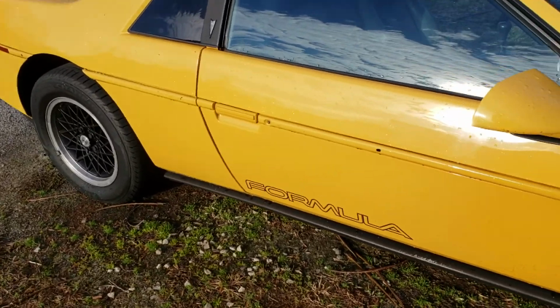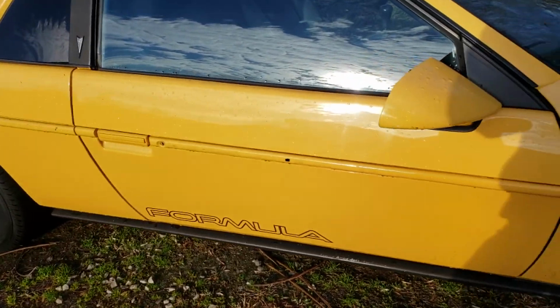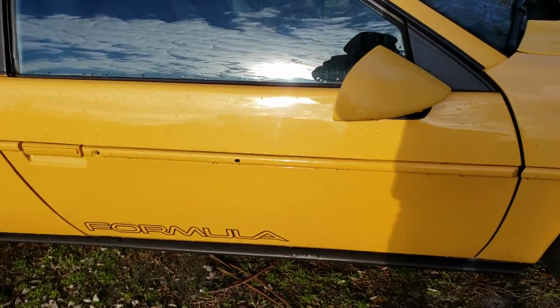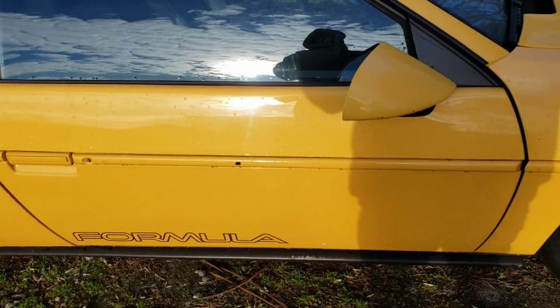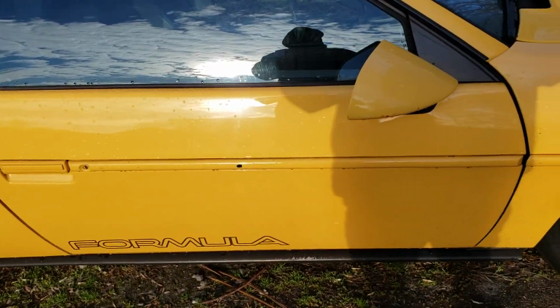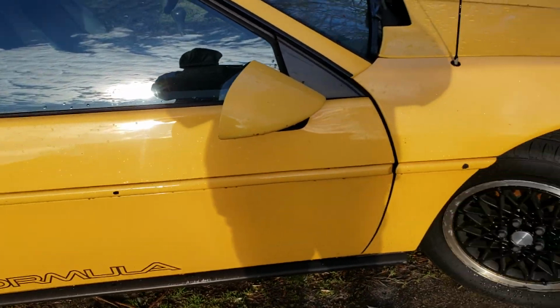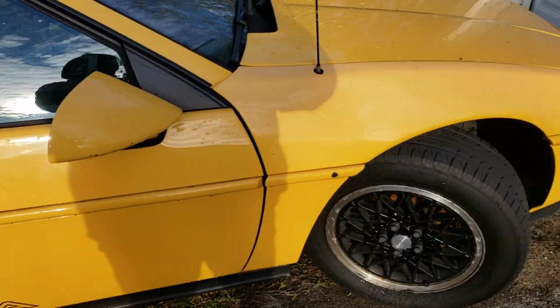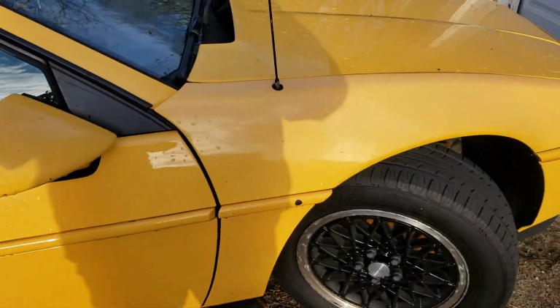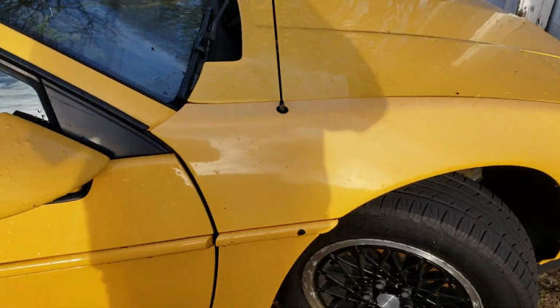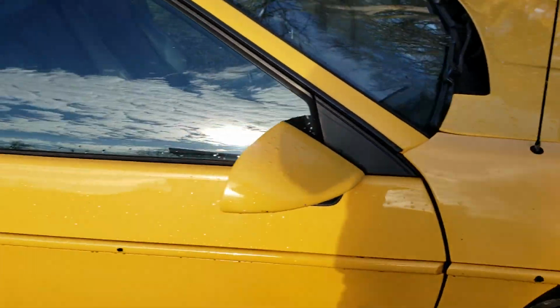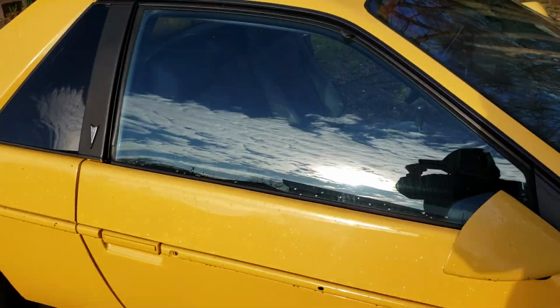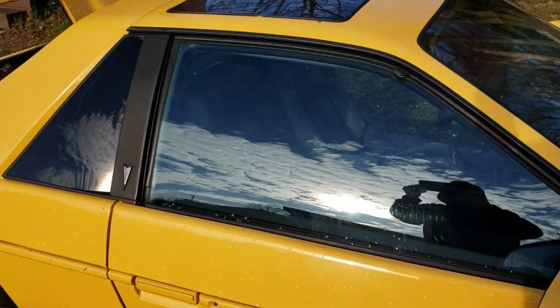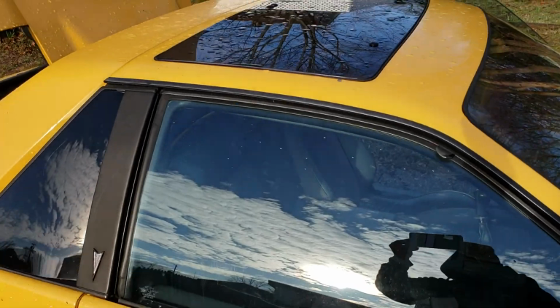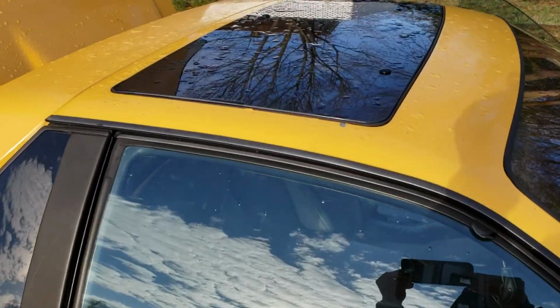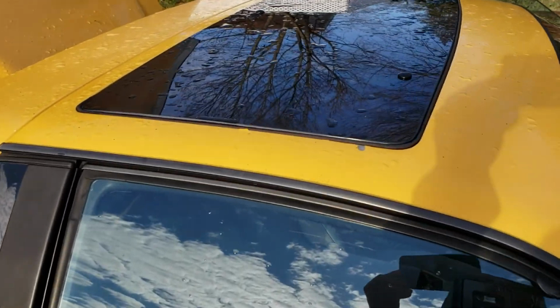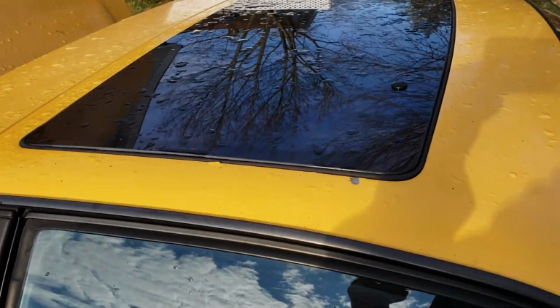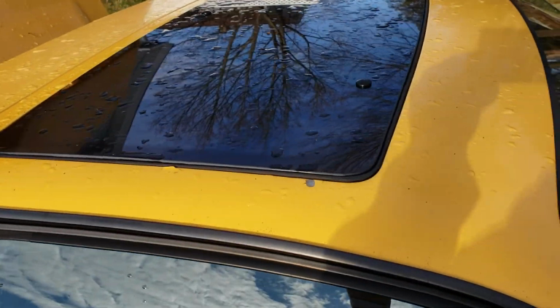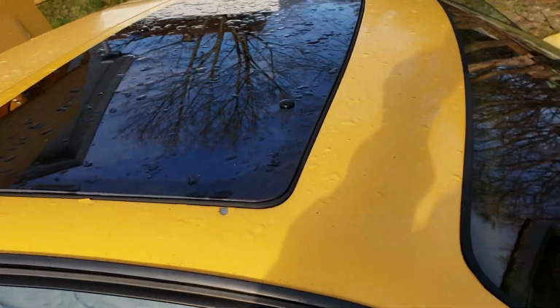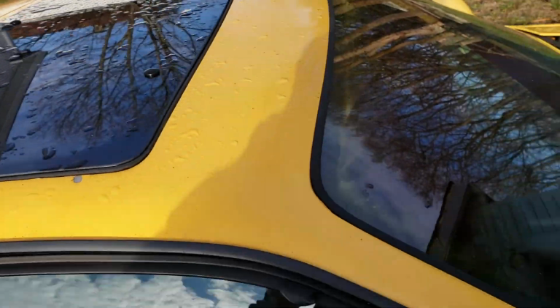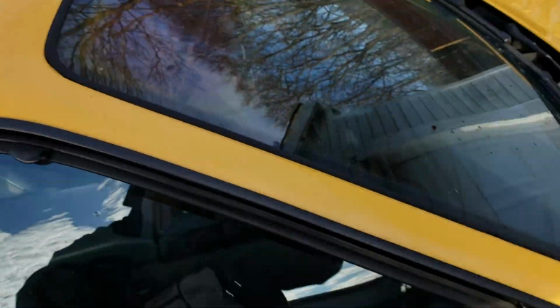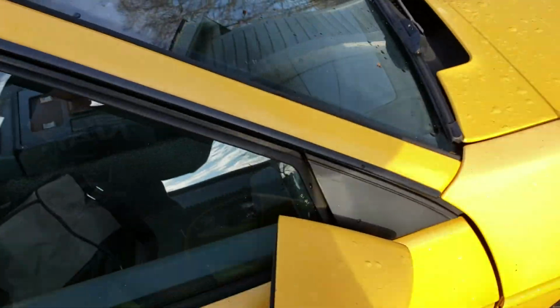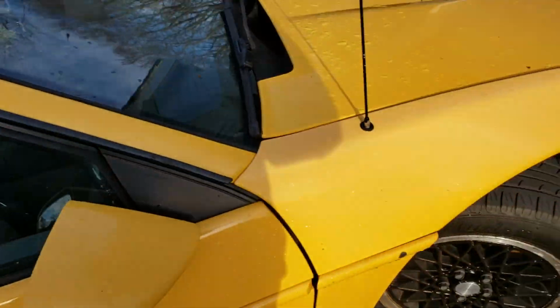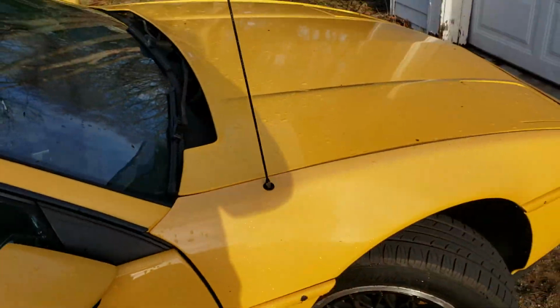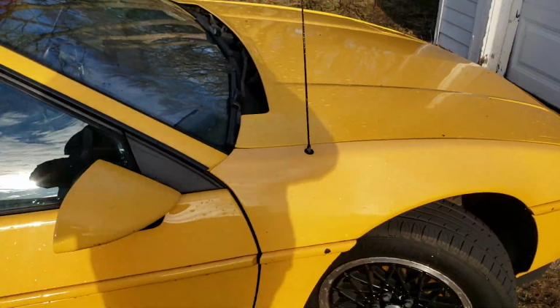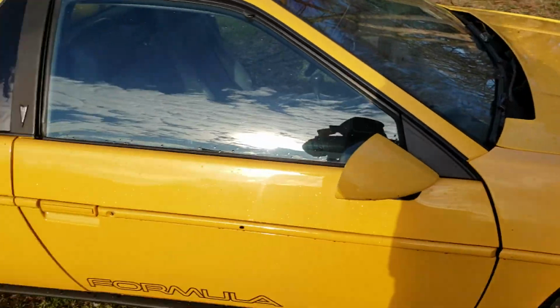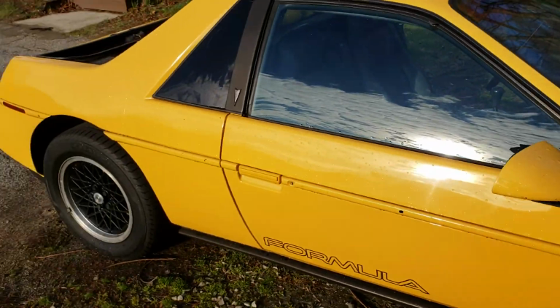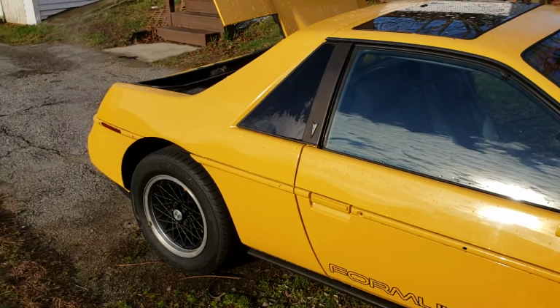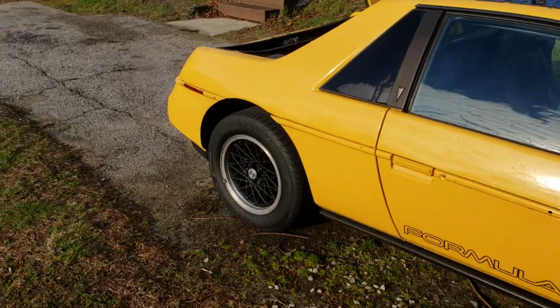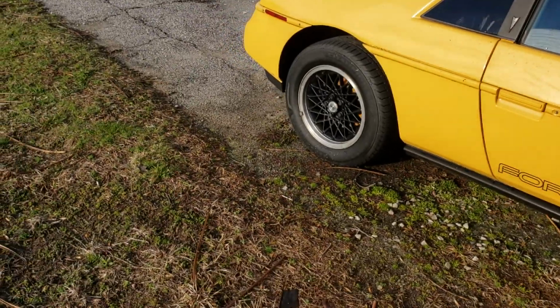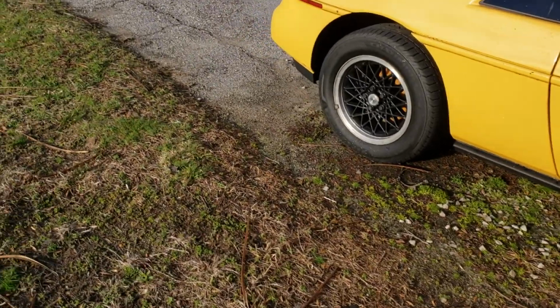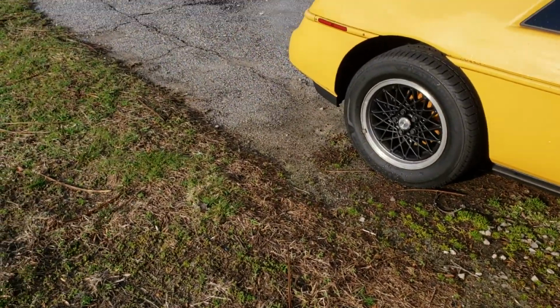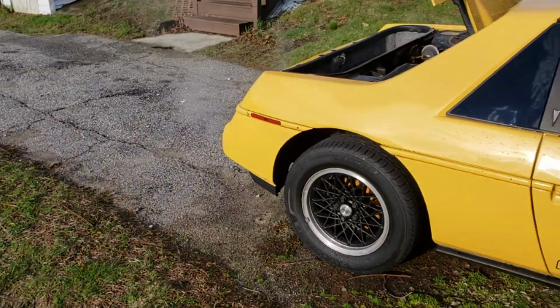So again, chipped paint, chipped paint, some chipped paint around the spoiler. But the car's perfect otherwise.